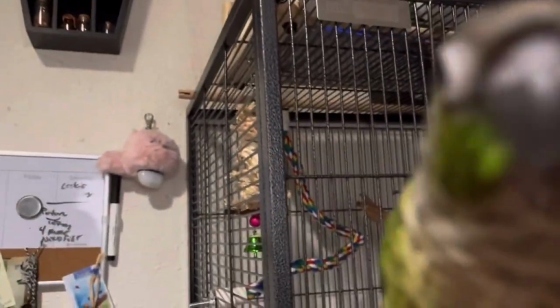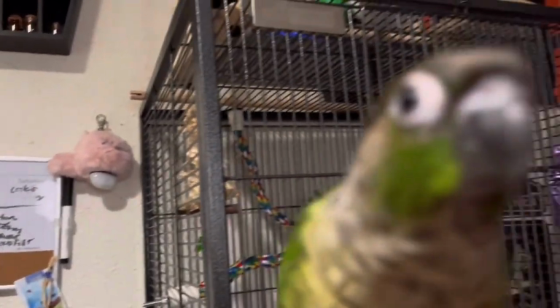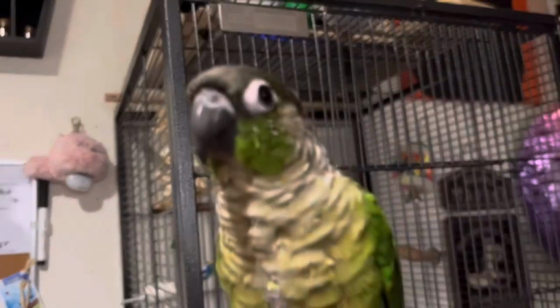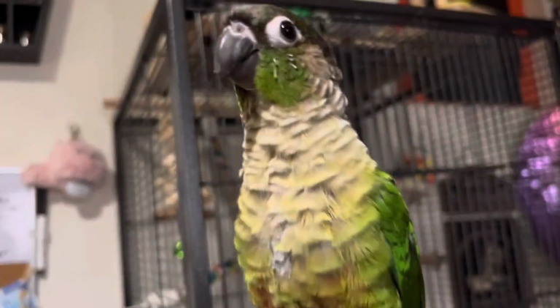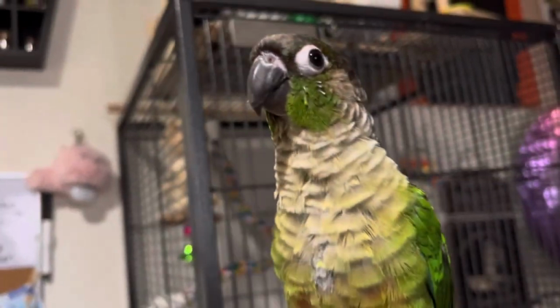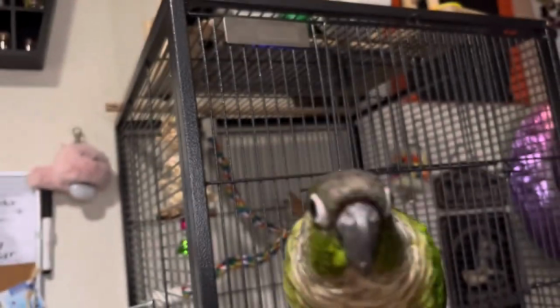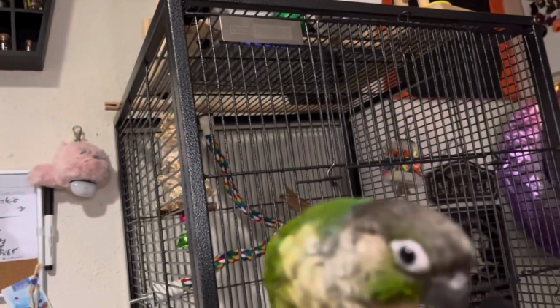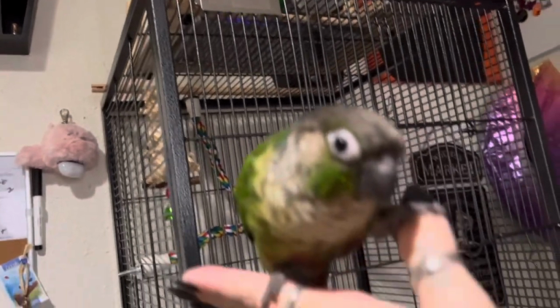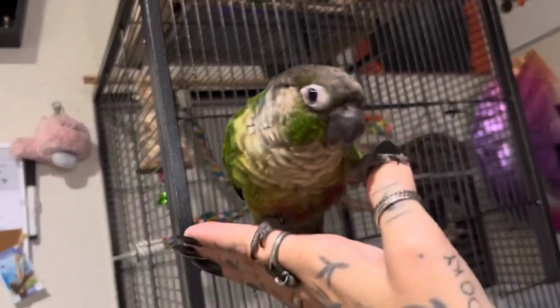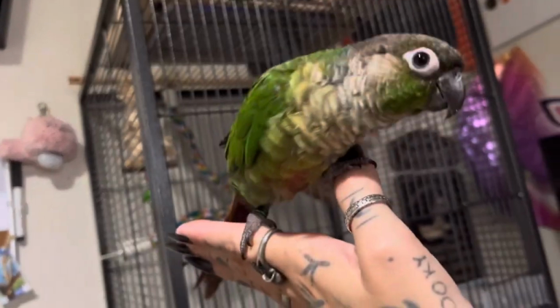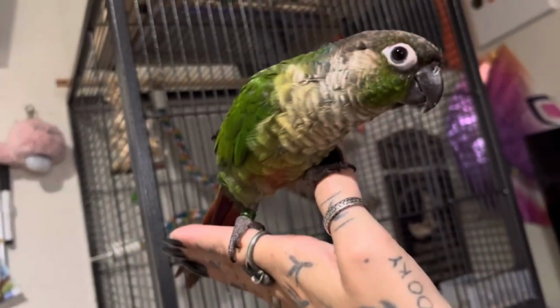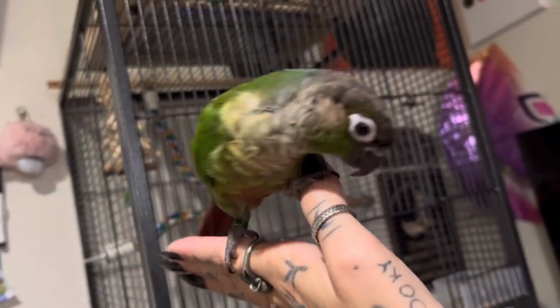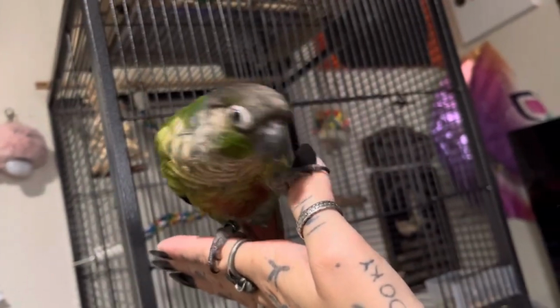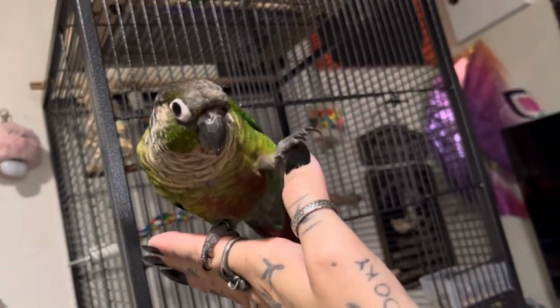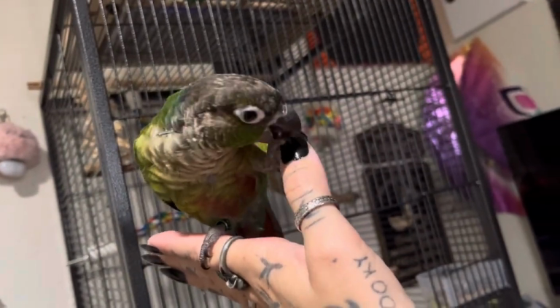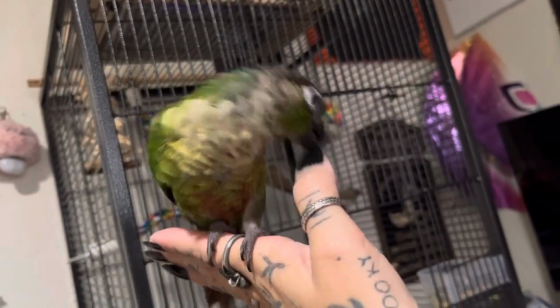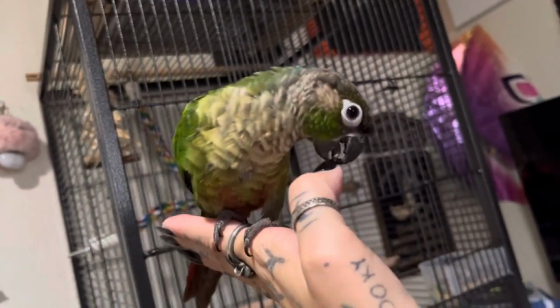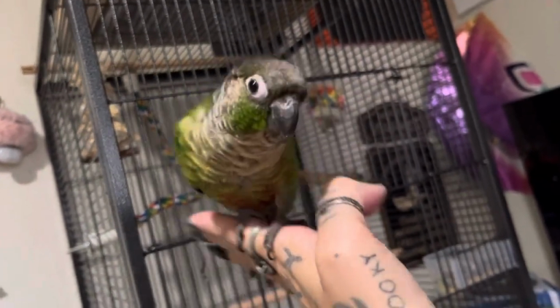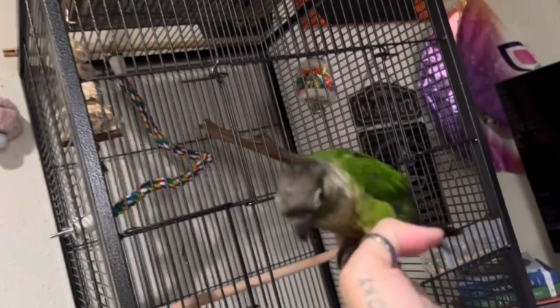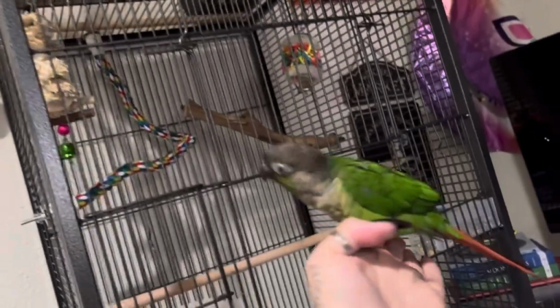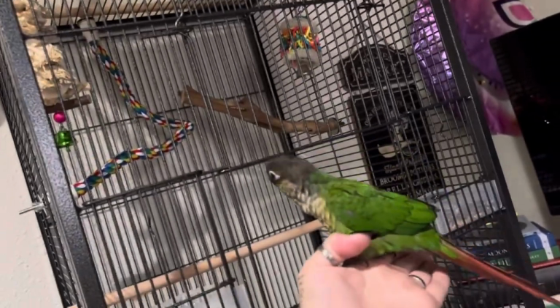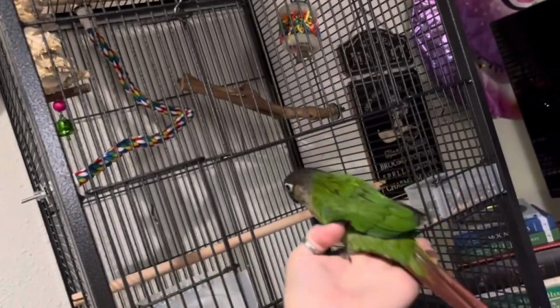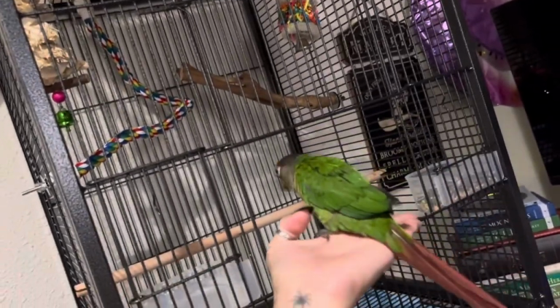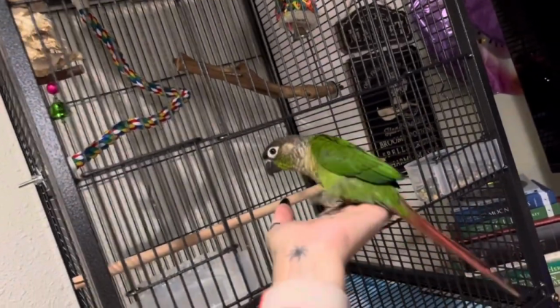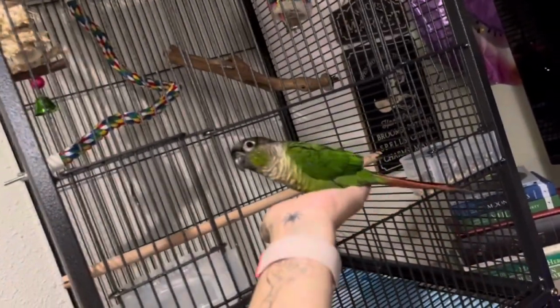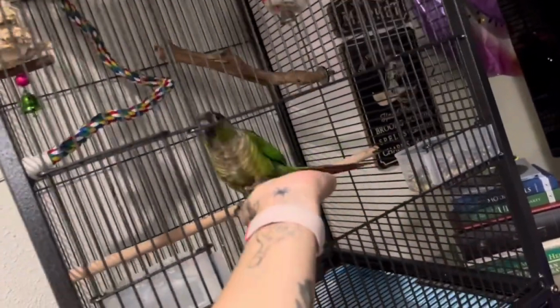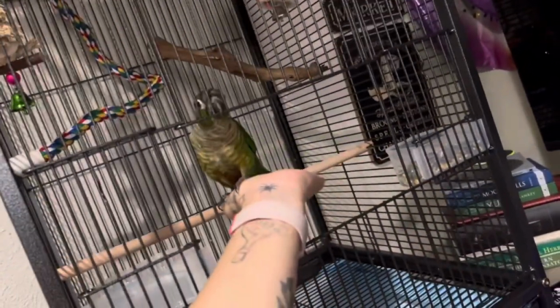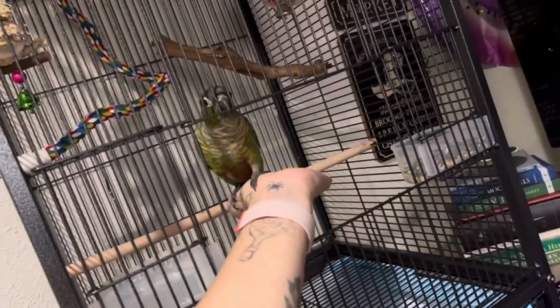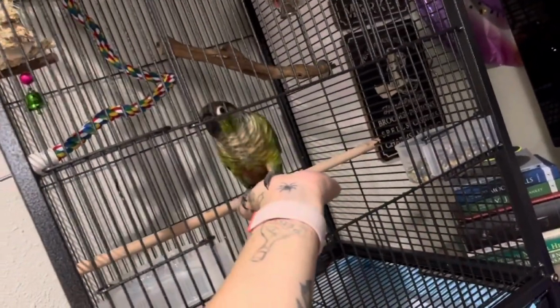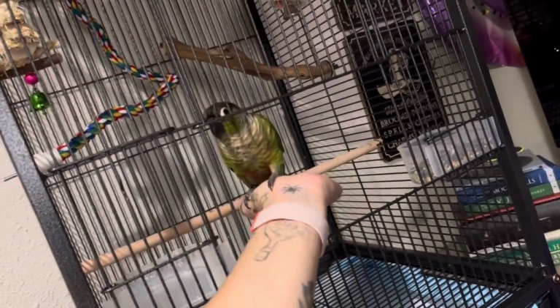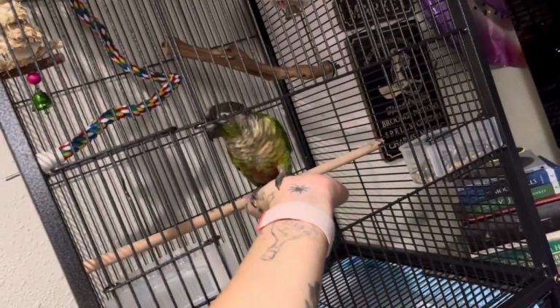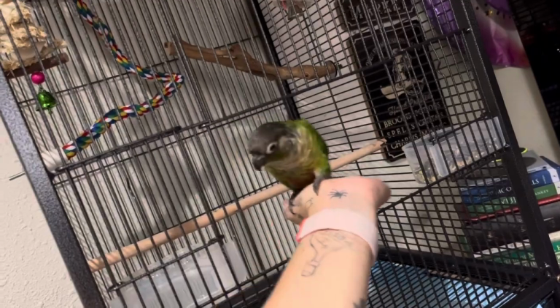Hi baby bird! Hi sweetie. Like he's not too scared of it — he was a little hesitant at first, but he's pretty good.